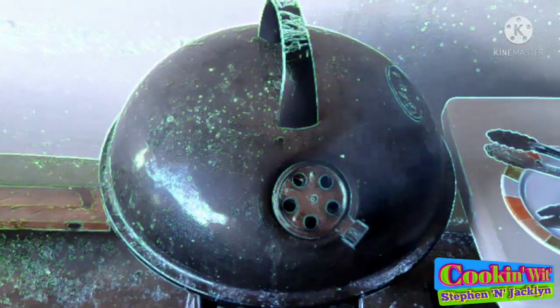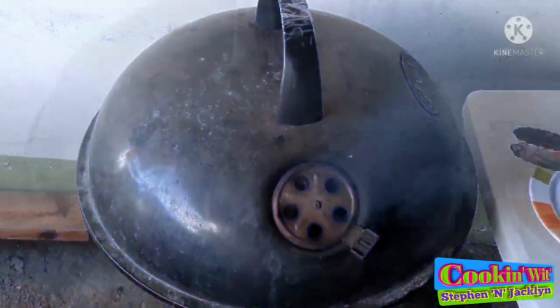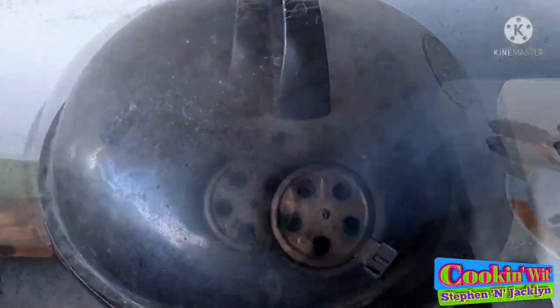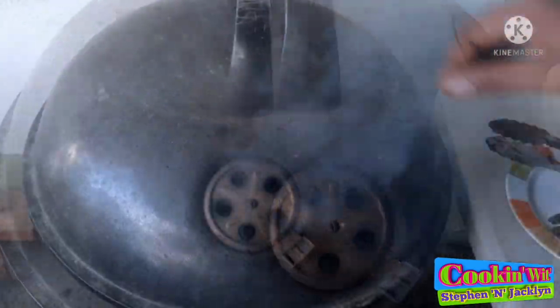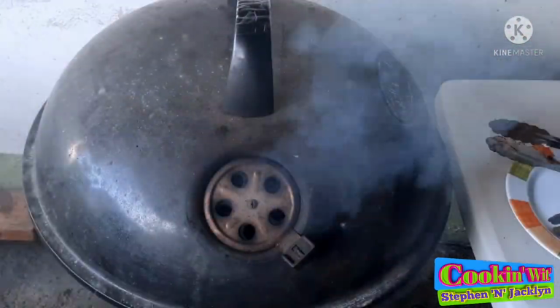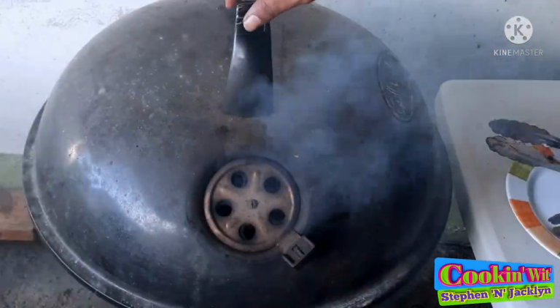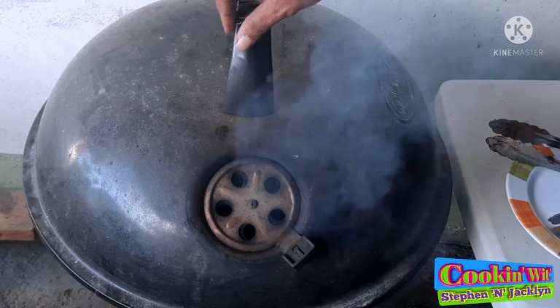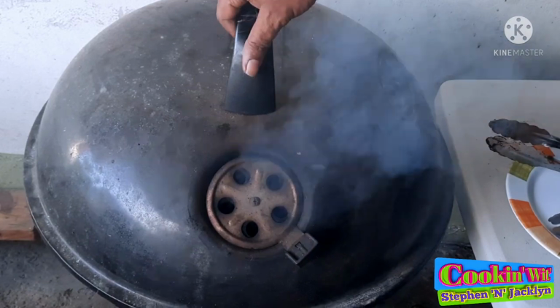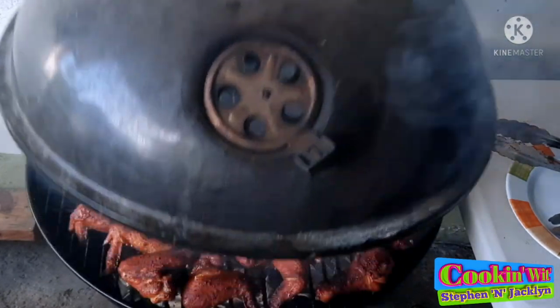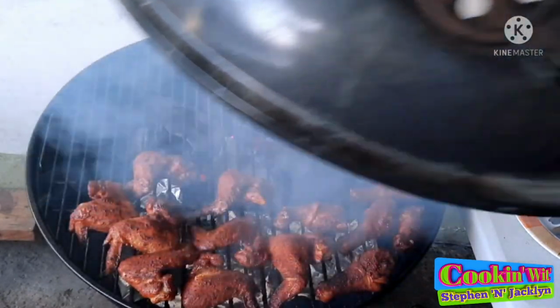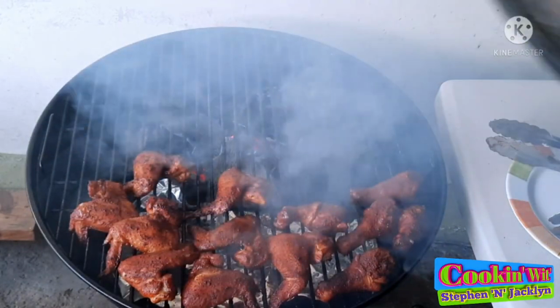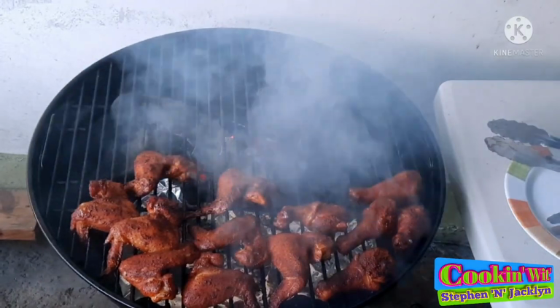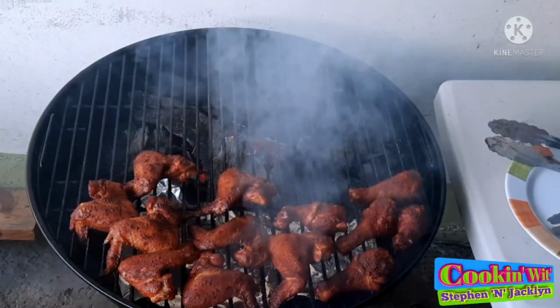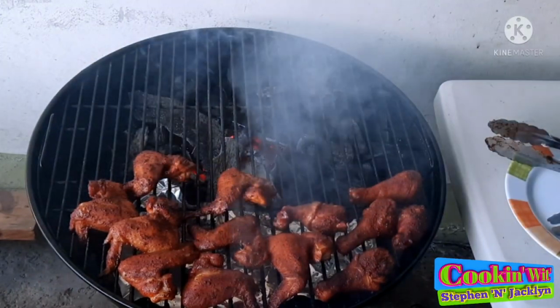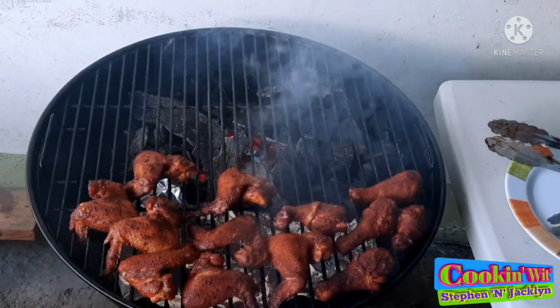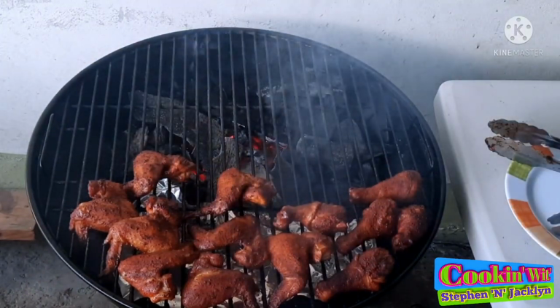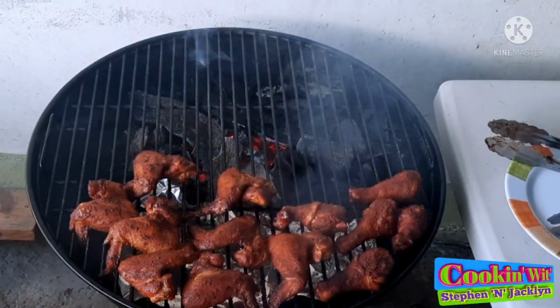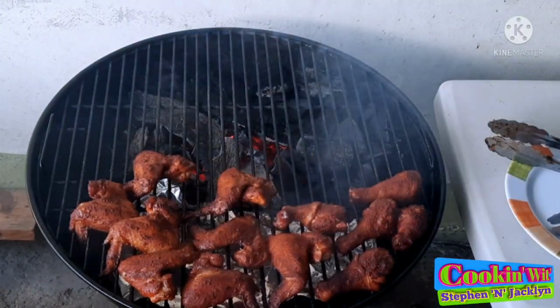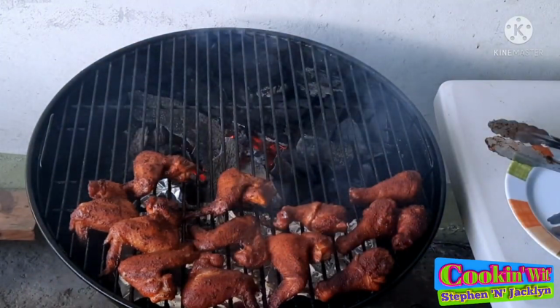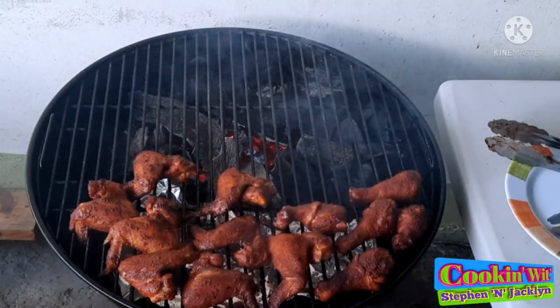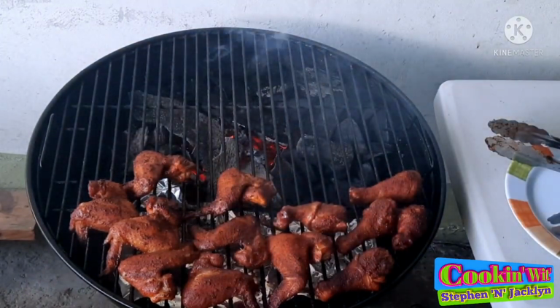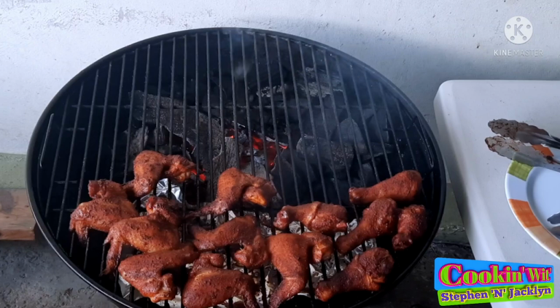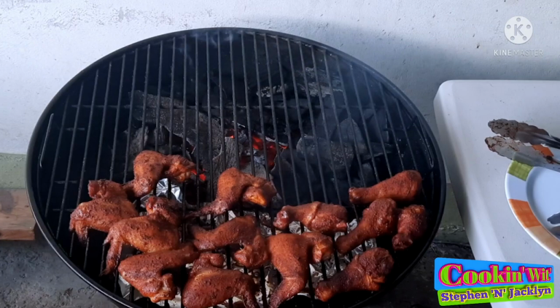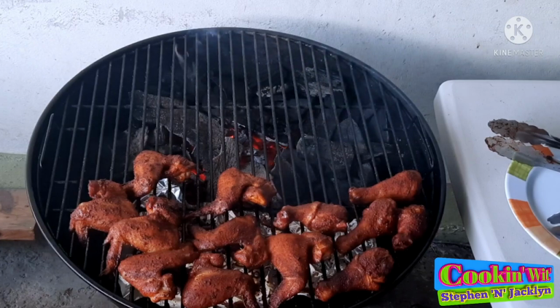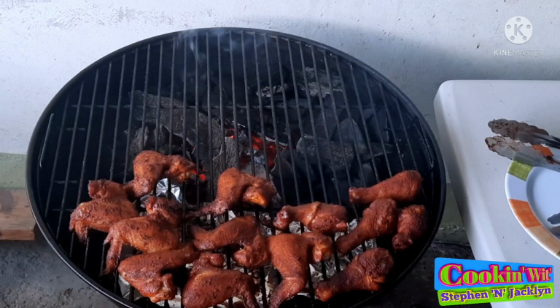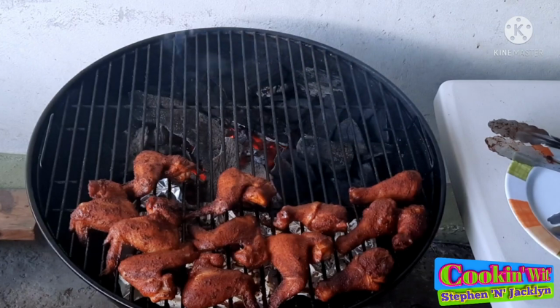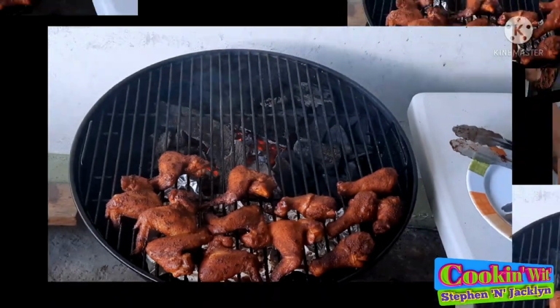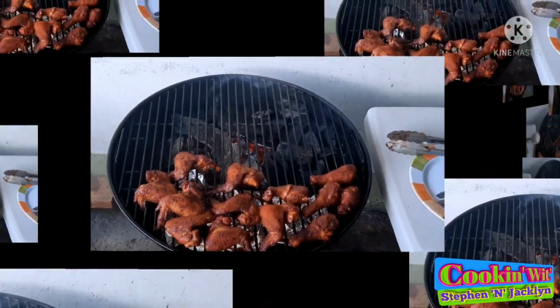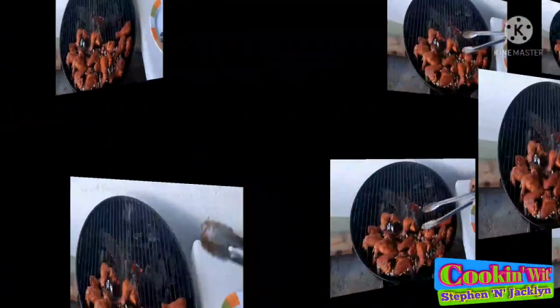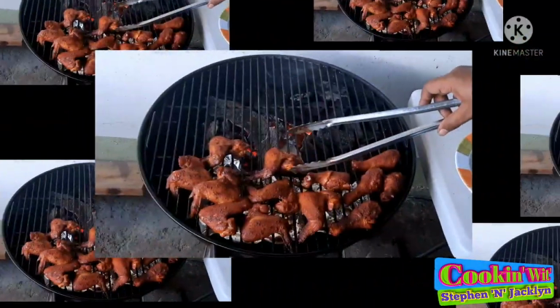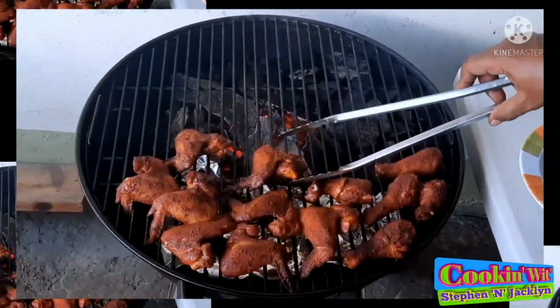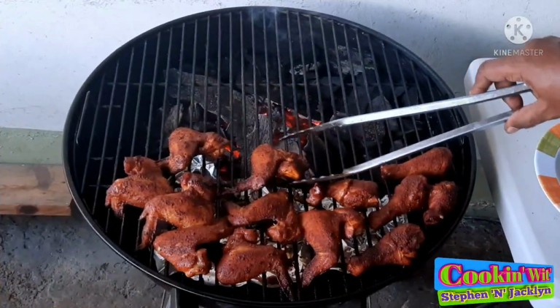This is about another 15 minutes into the cook, and you can see our wings and drumsticks are looking absolutely gorgeous. I say it's about time to give everybody a flip.